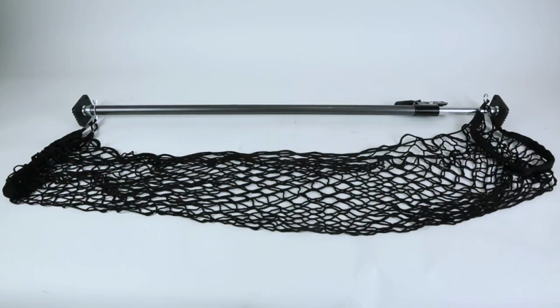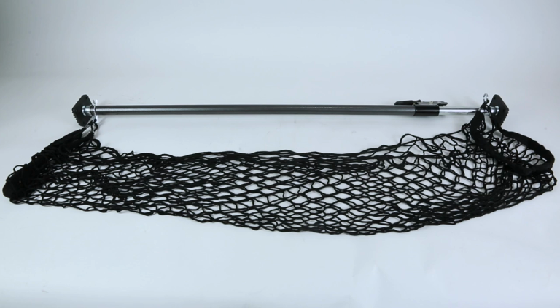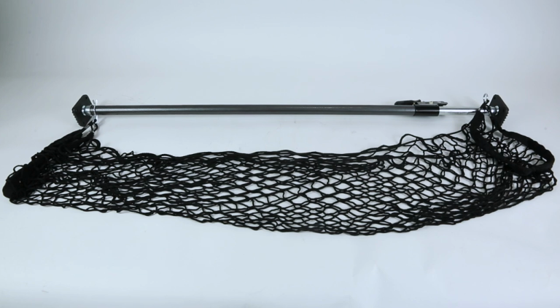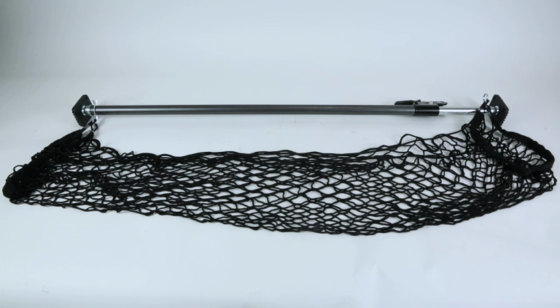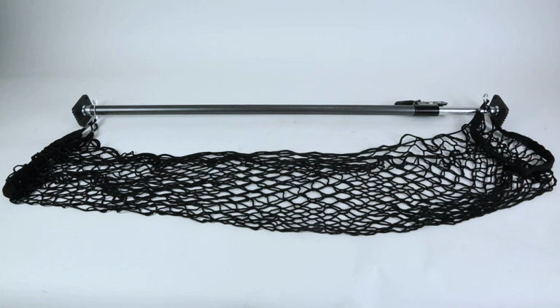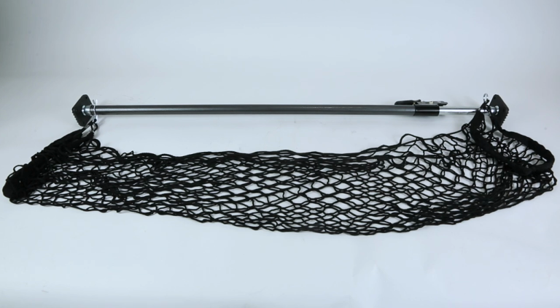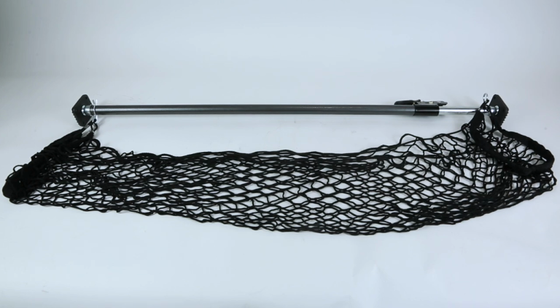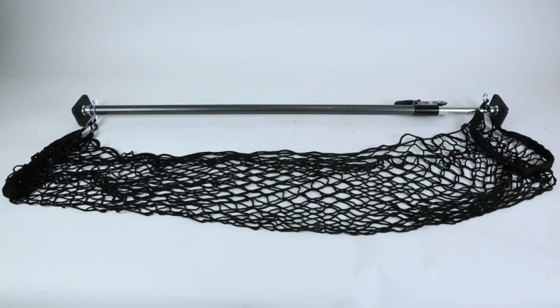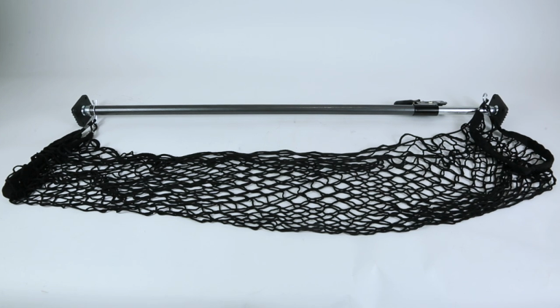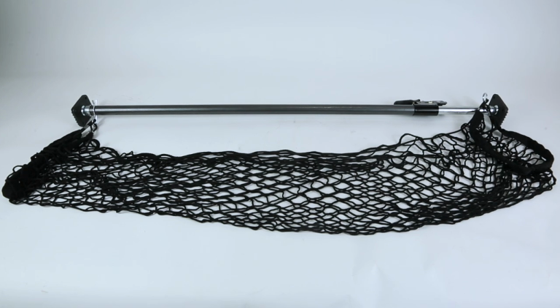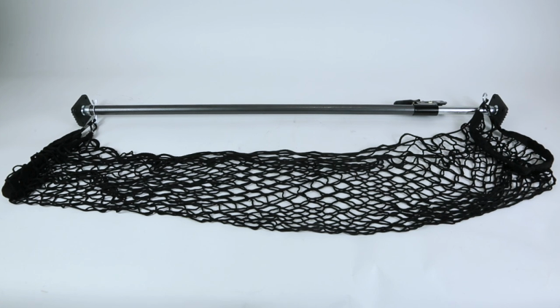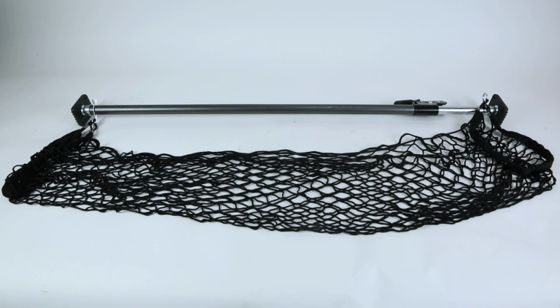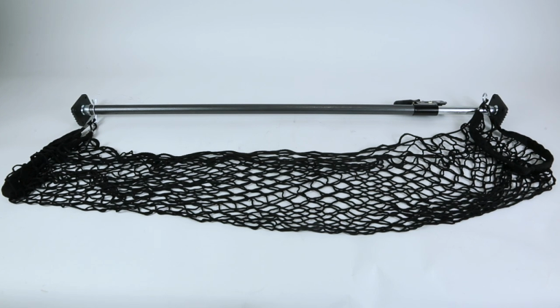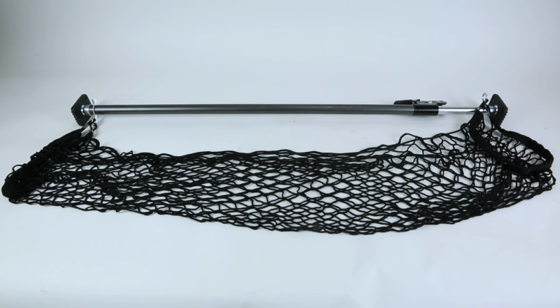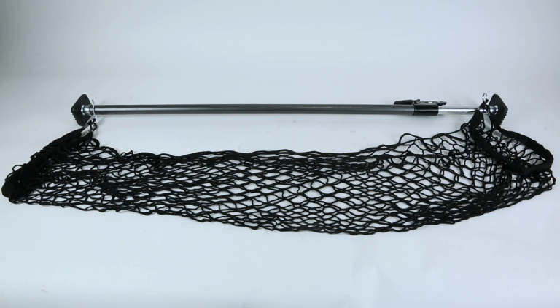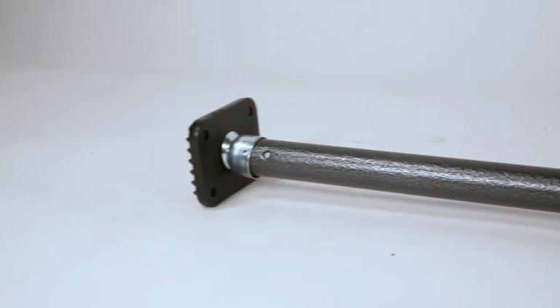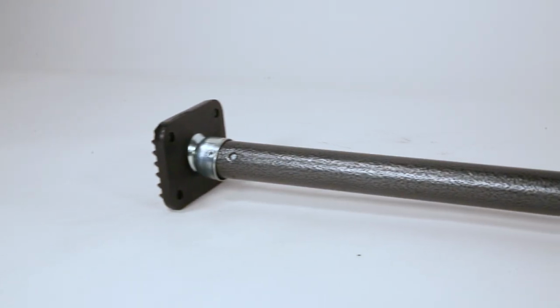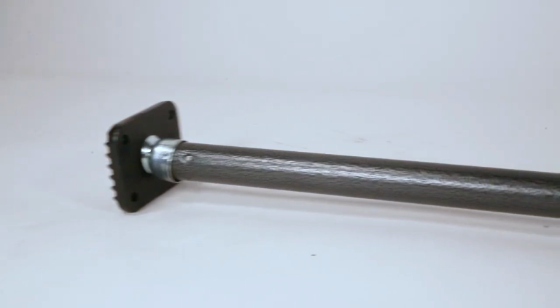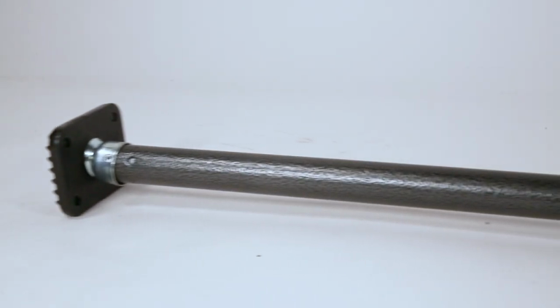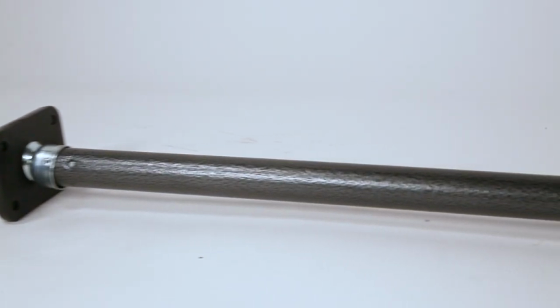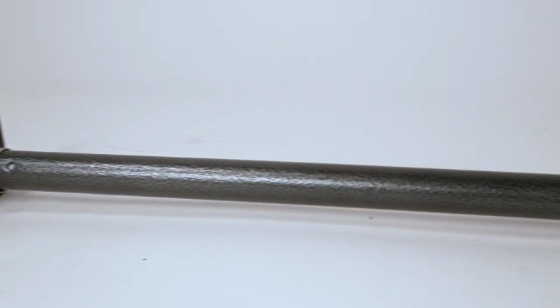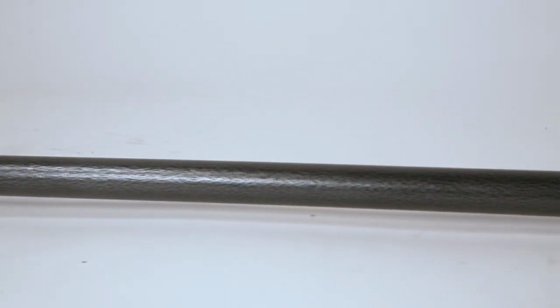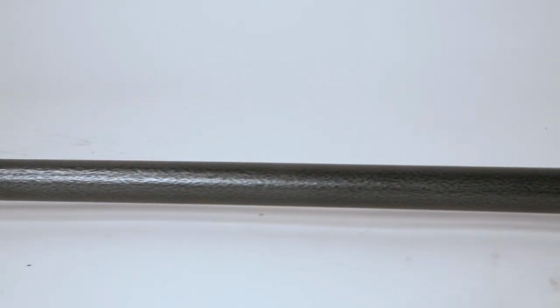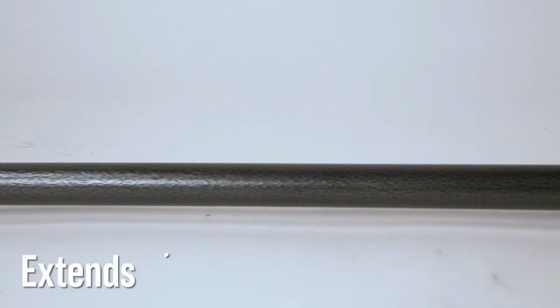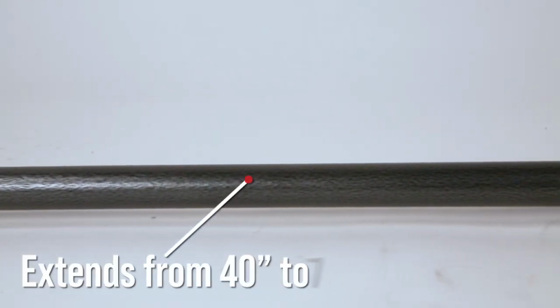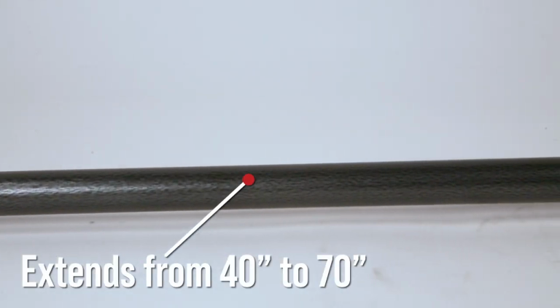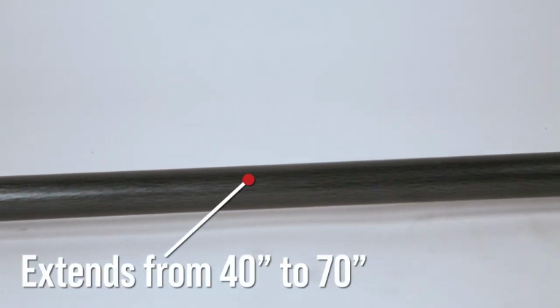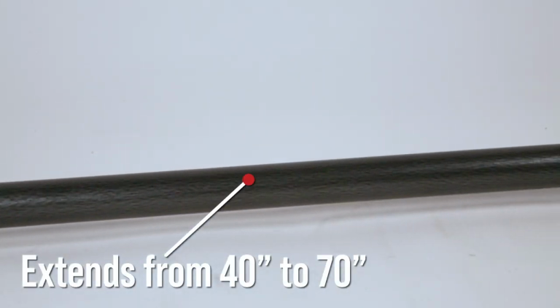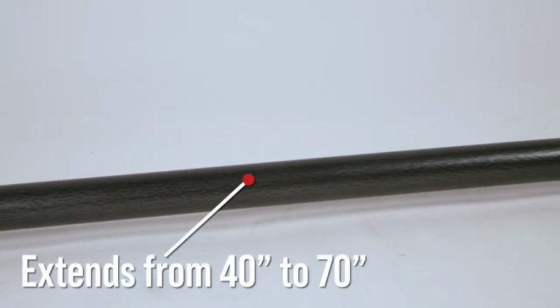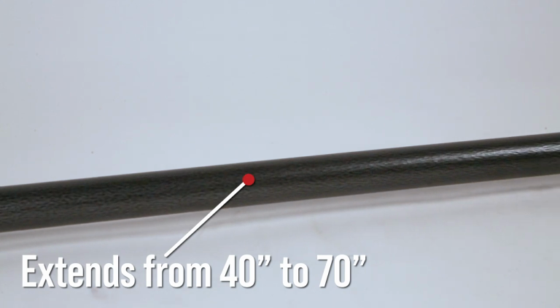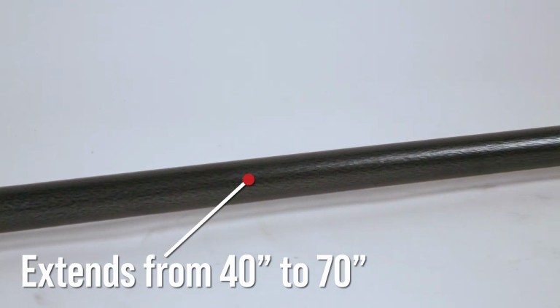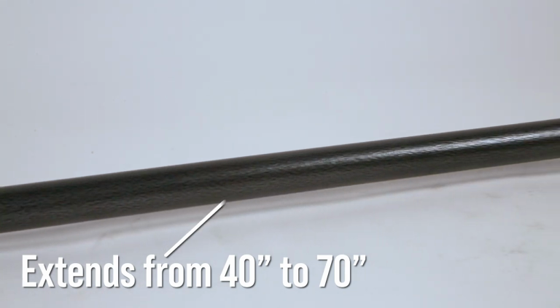For those who tend to travel light, Mighty Products carries adjustable cargo bars to keep even the smallest of items in place. These specific bars are meant for regular vehicles such as trucks, vans, and SUVs, as they can extend from 40 to 70 inches.